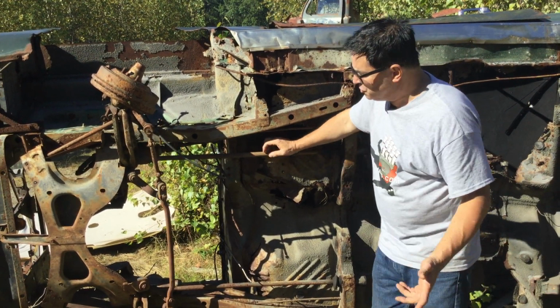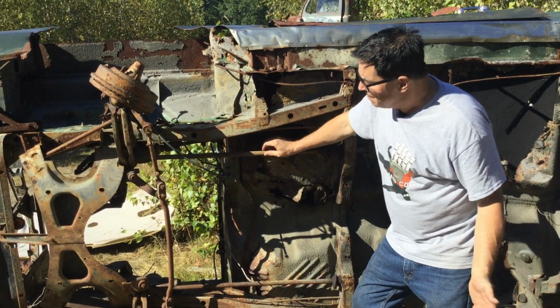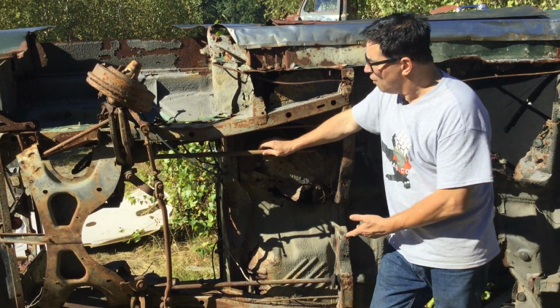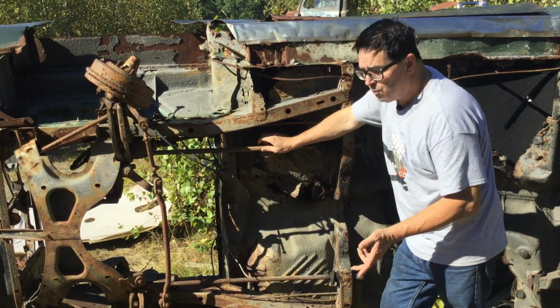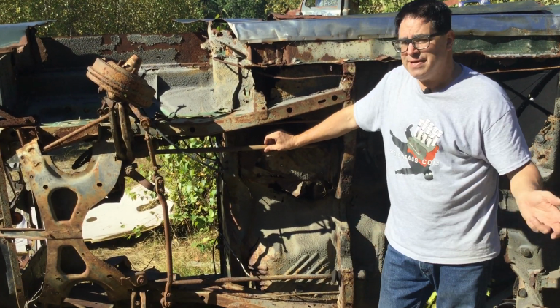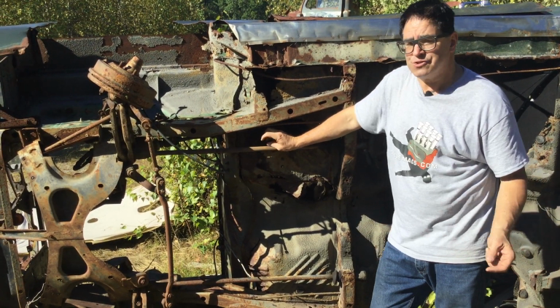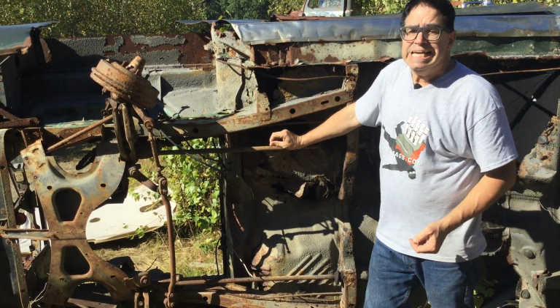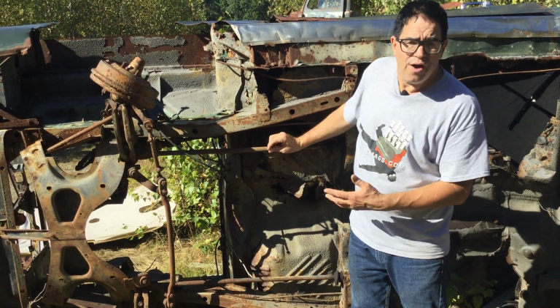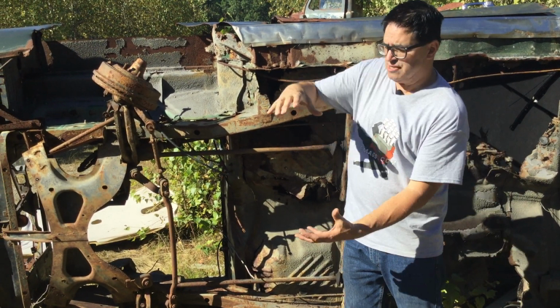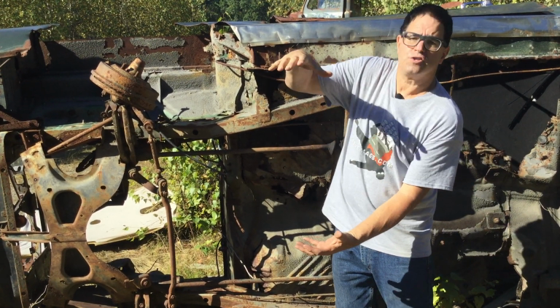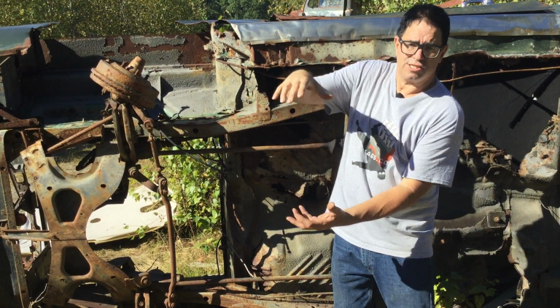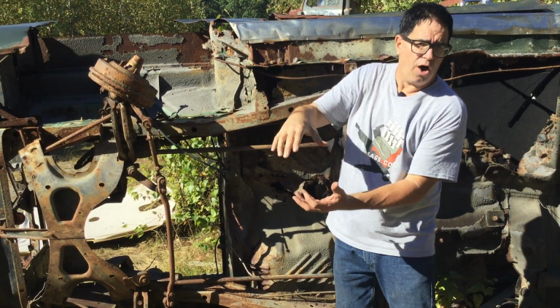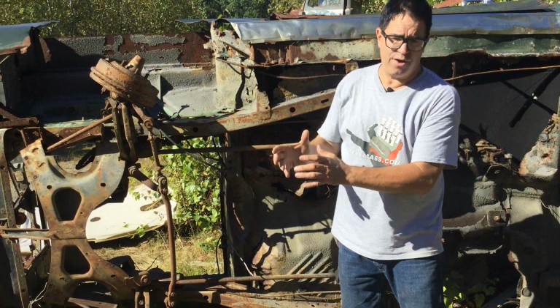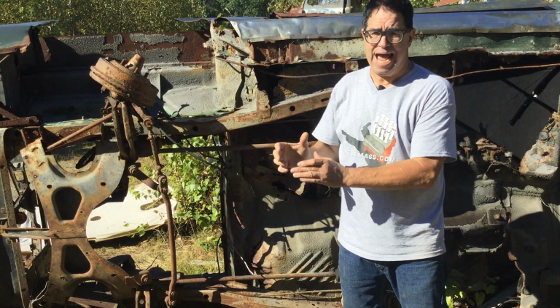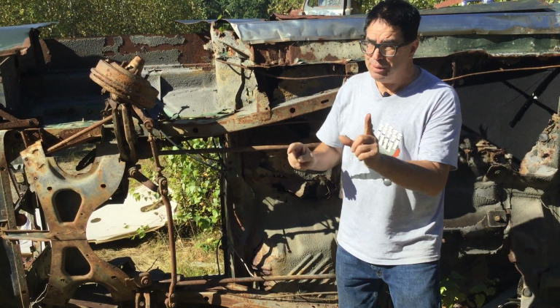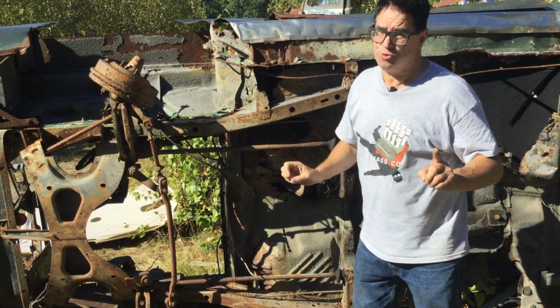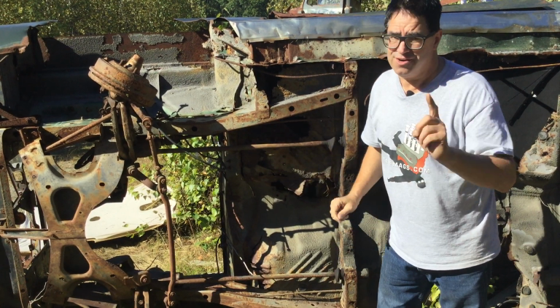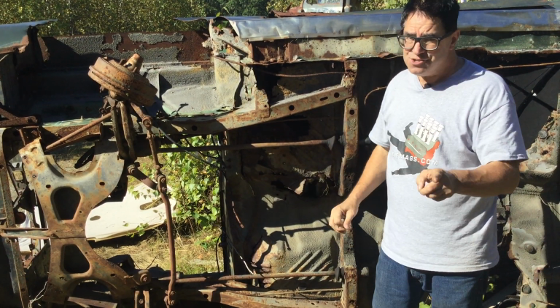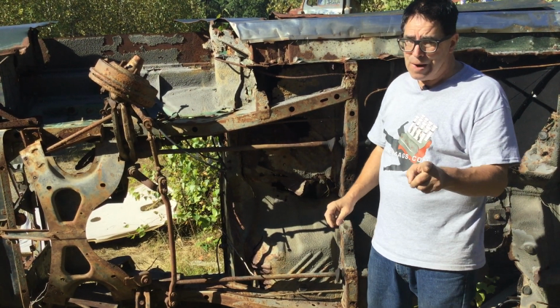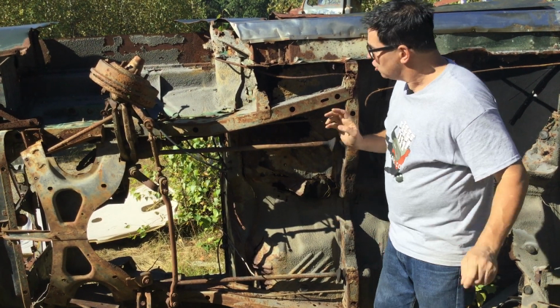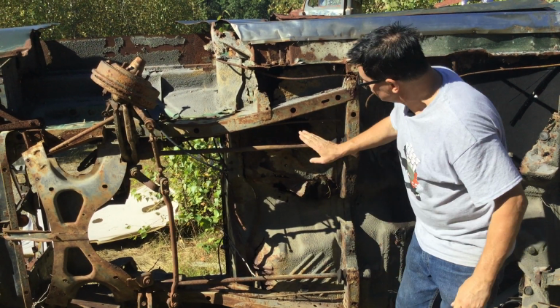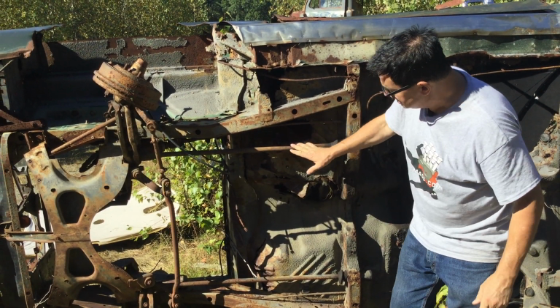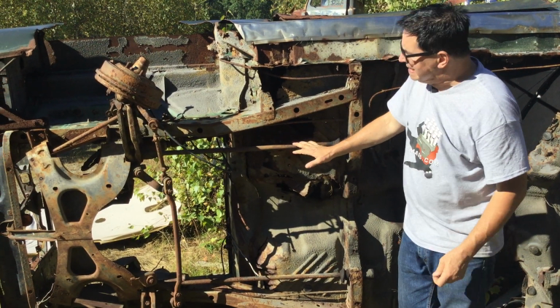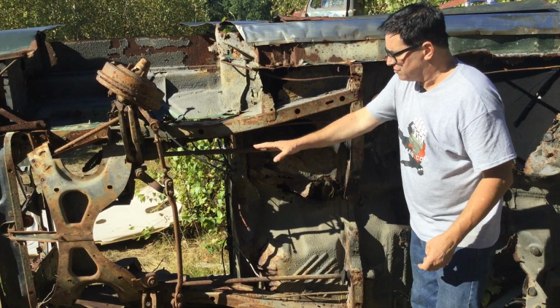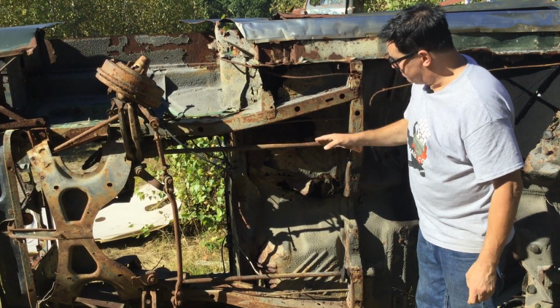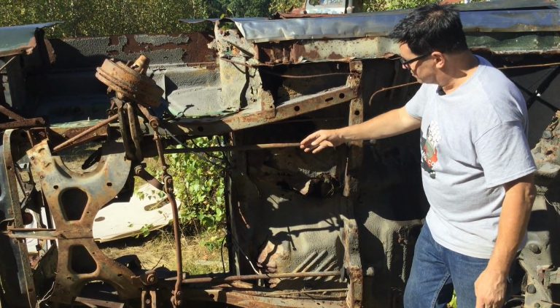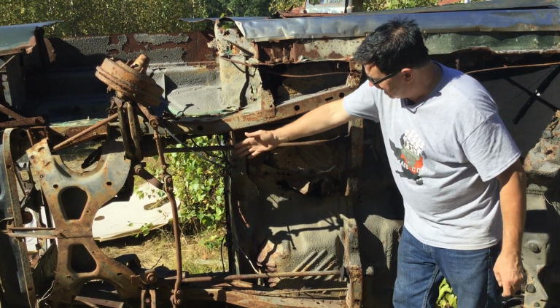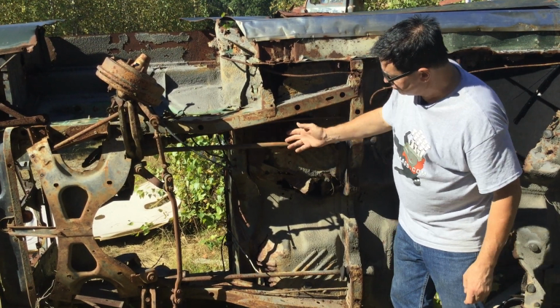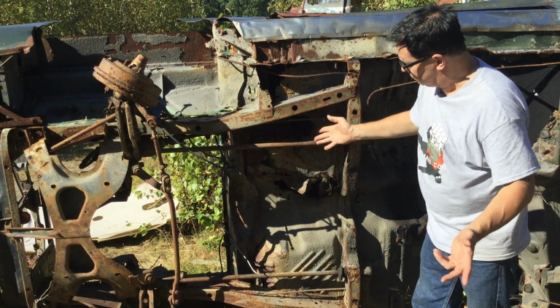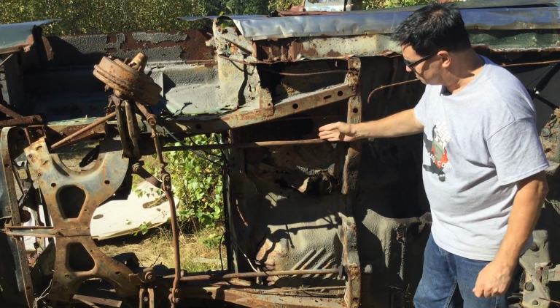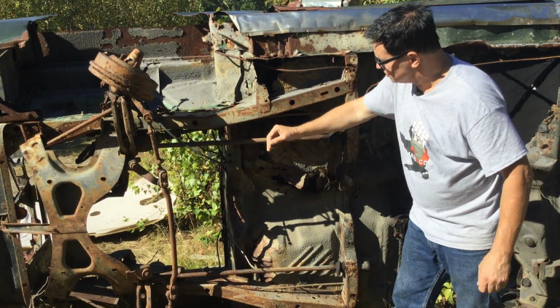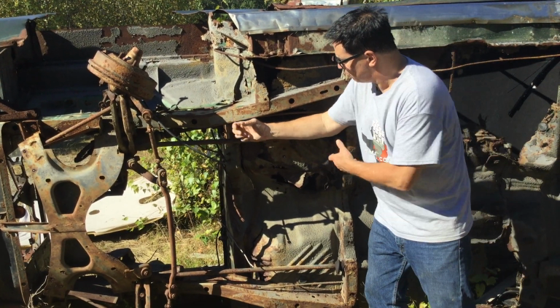Whereas GM and Ford and almost everybody else in Detroit up front utilized coil springs that were tall and fairly compact but intruded on the engine compartment, Chrysler used these. That's not a sway bar. It's not any kind of a fortress or reinforcement. That's actually a spring.